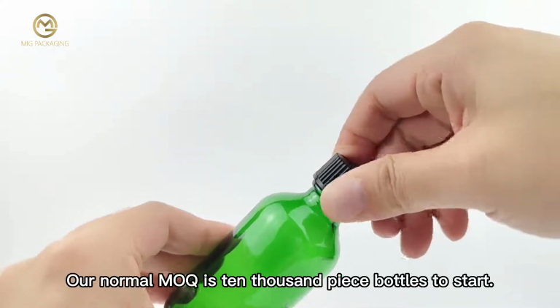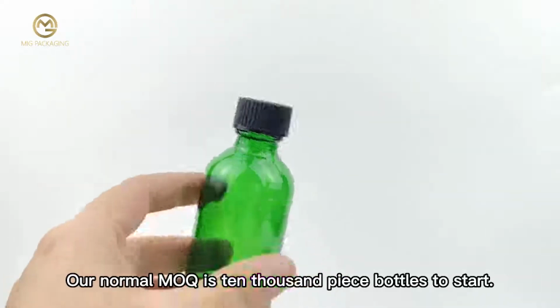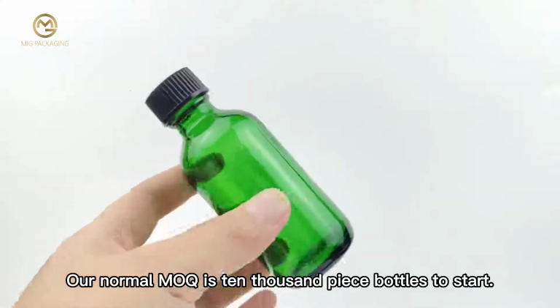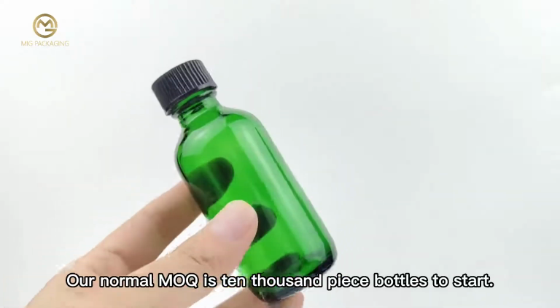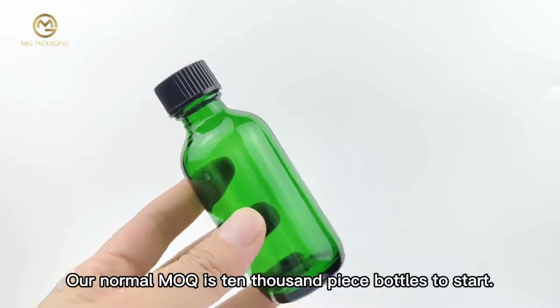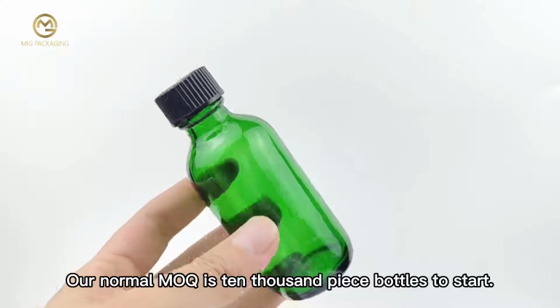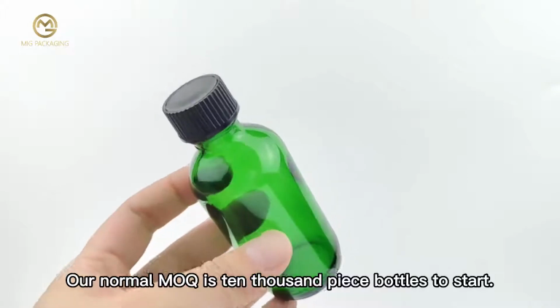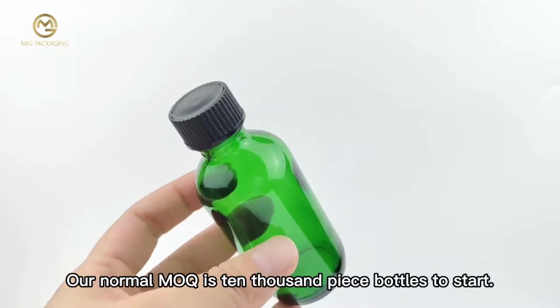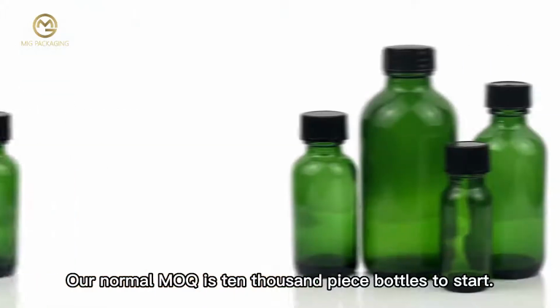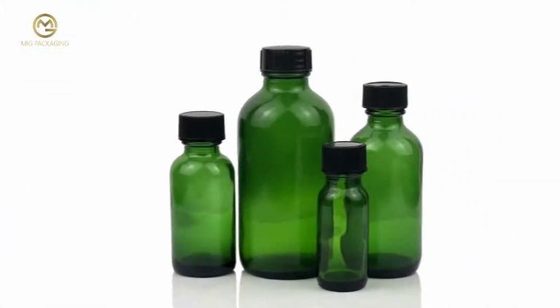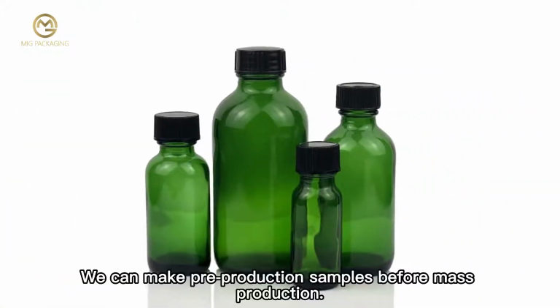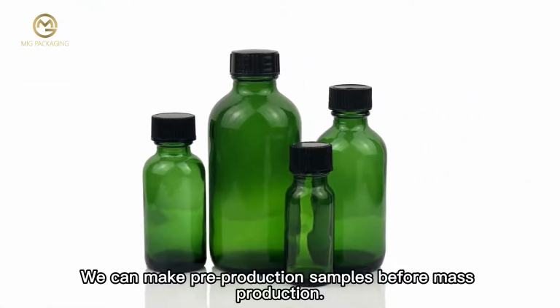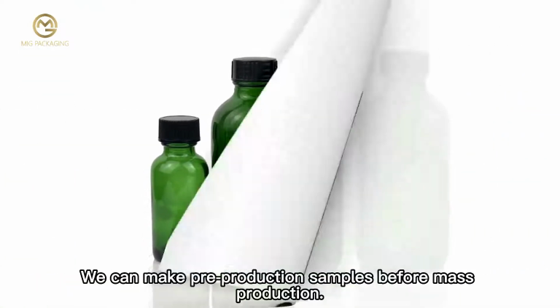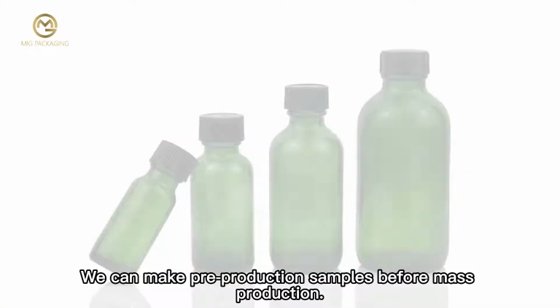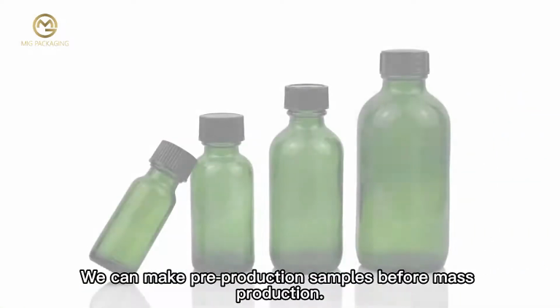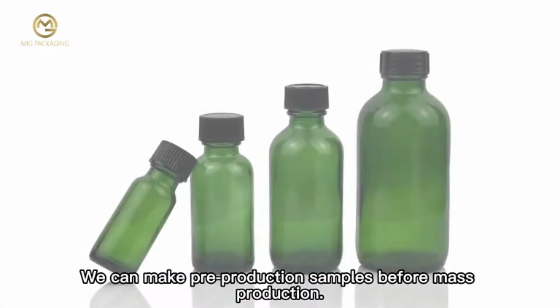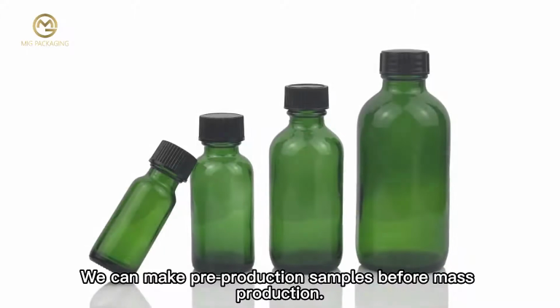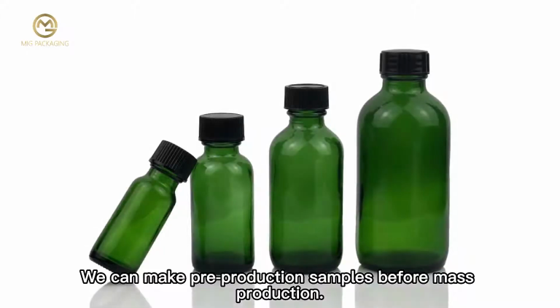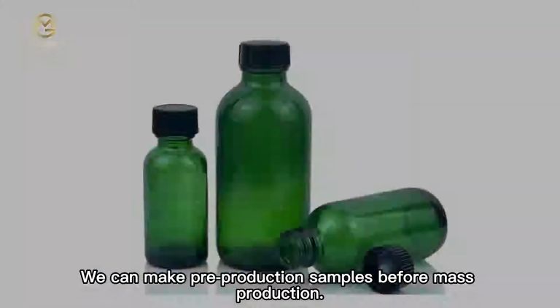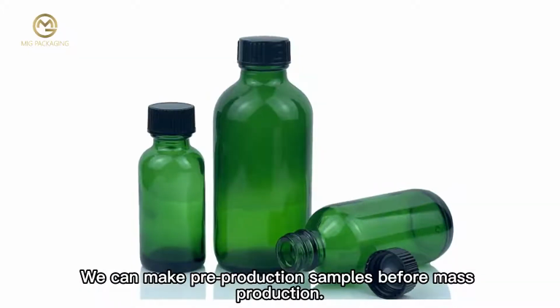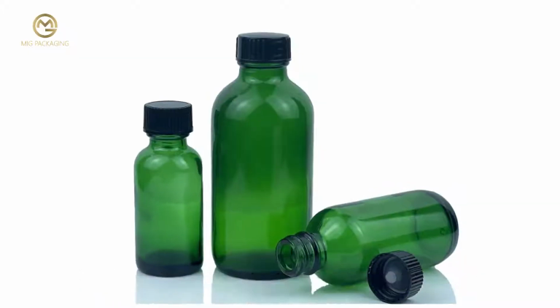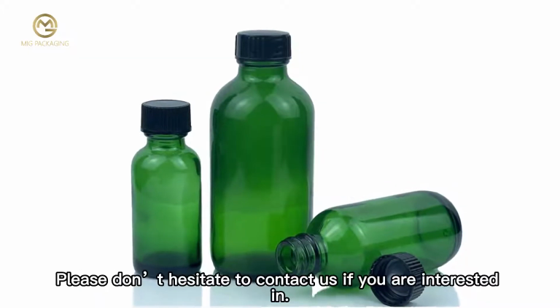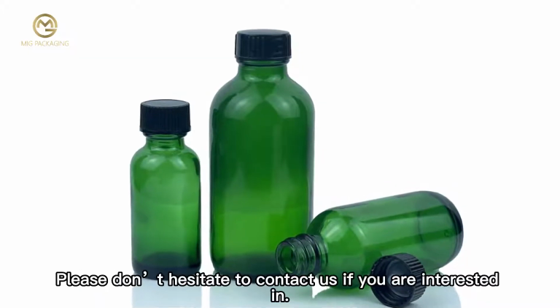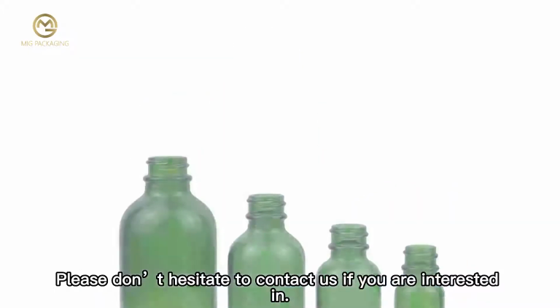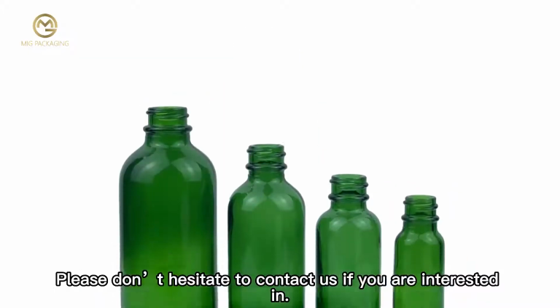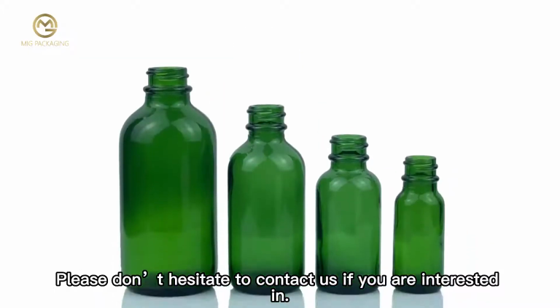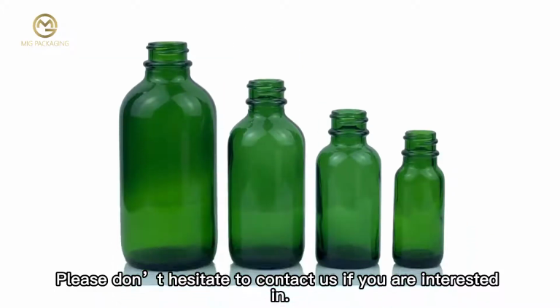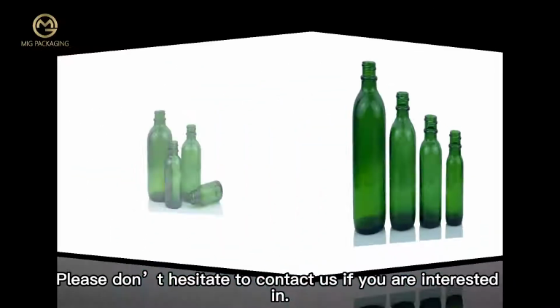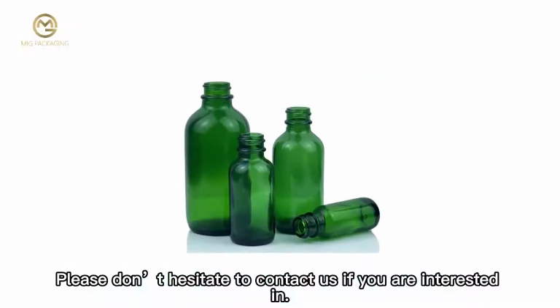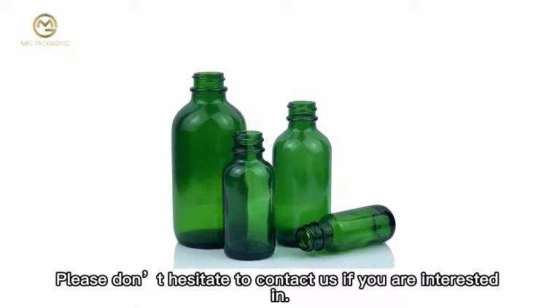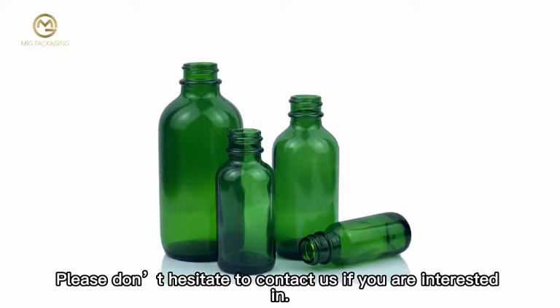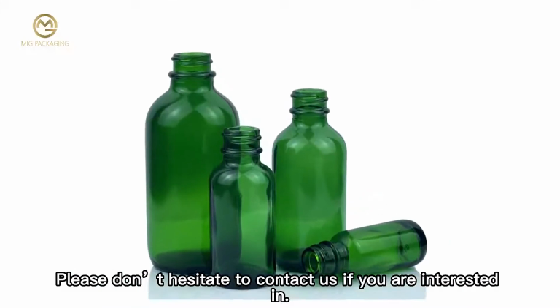Our normal MOQ is 10,000 piece bottles to start. We can make pre-production samples before mass production. Please don't hesitate to contact us if you are interested.